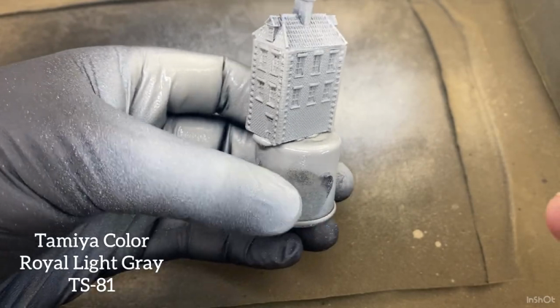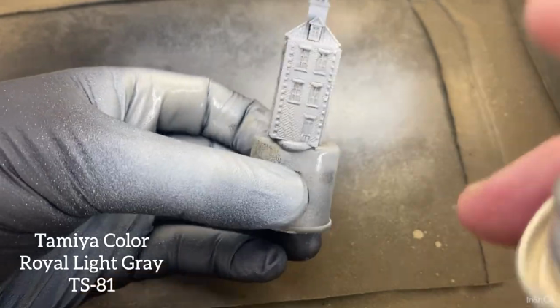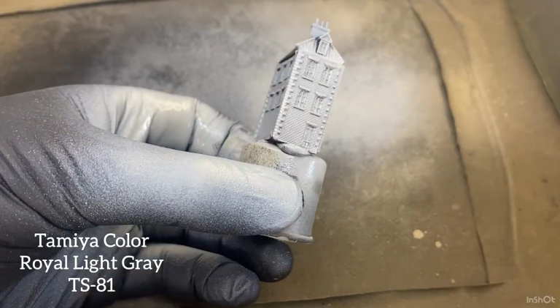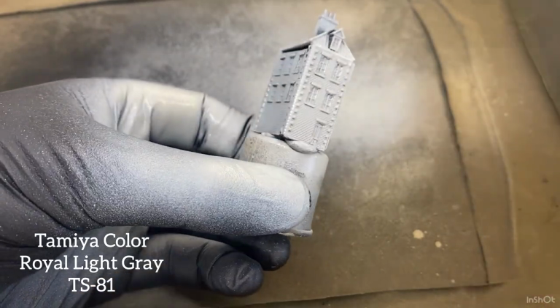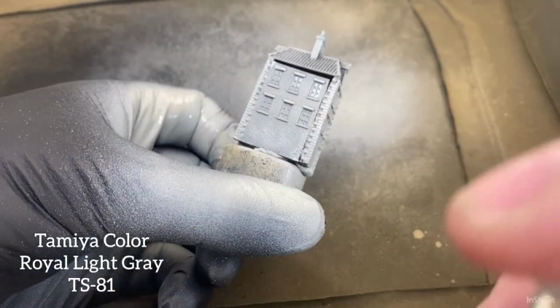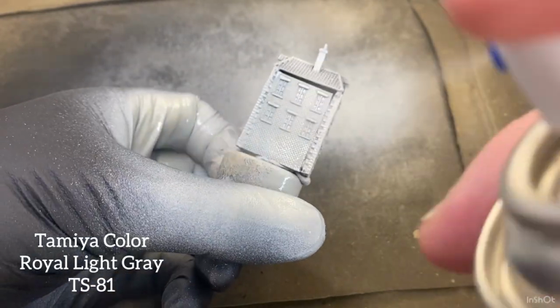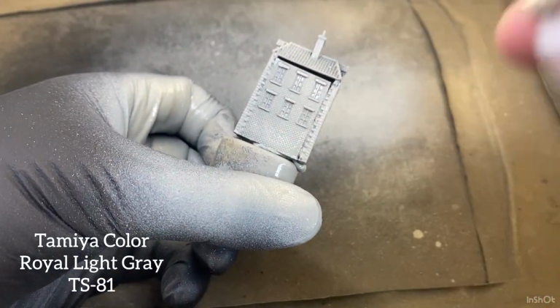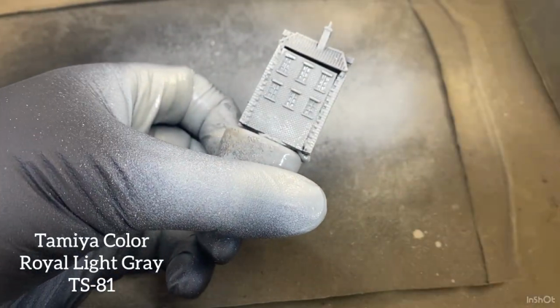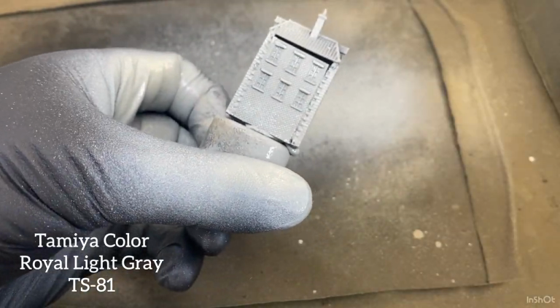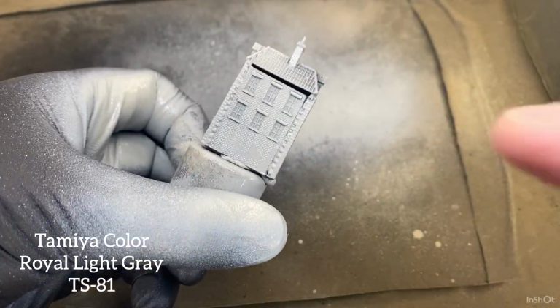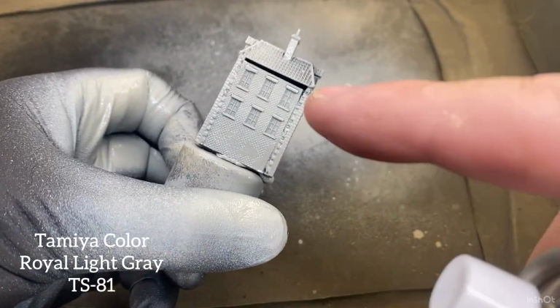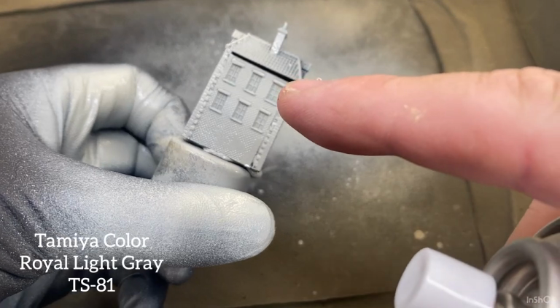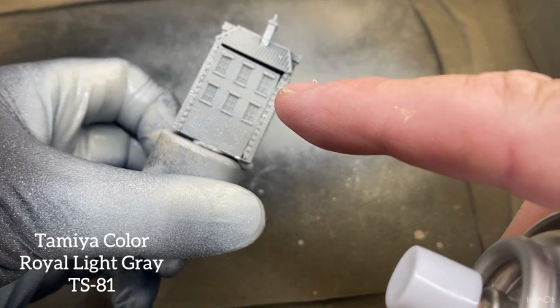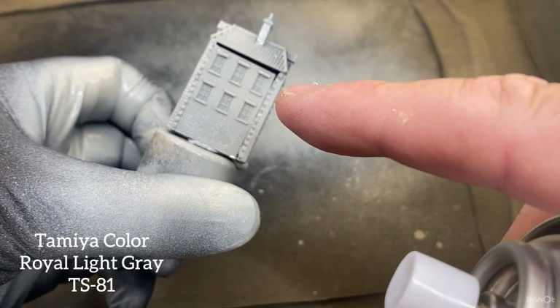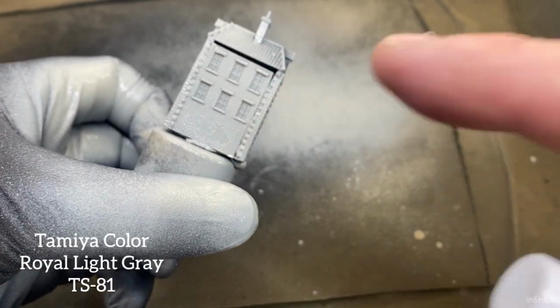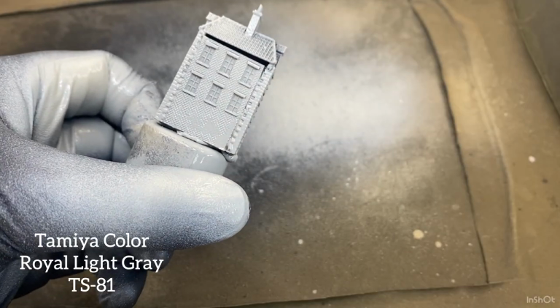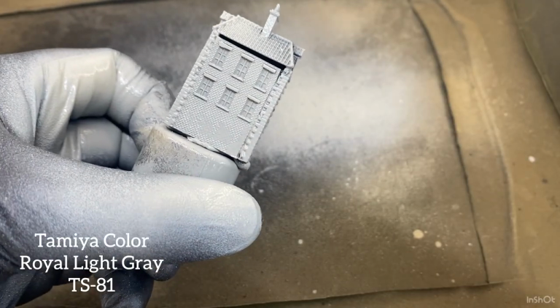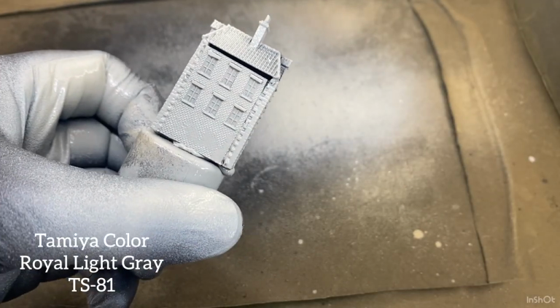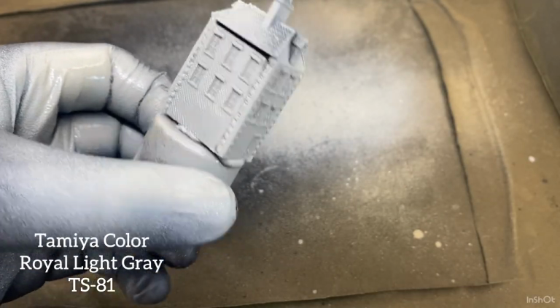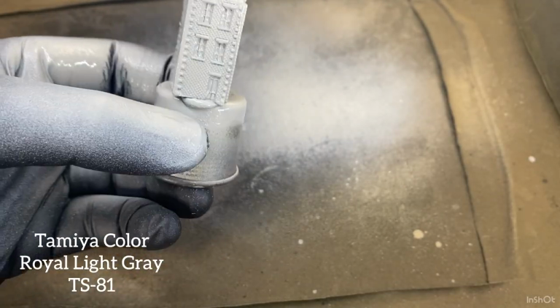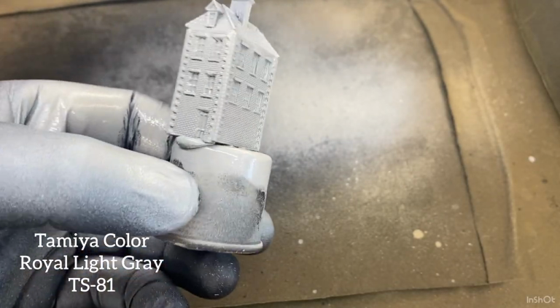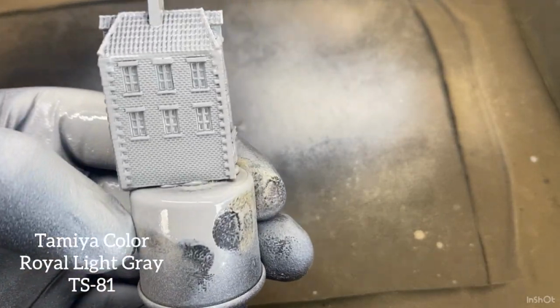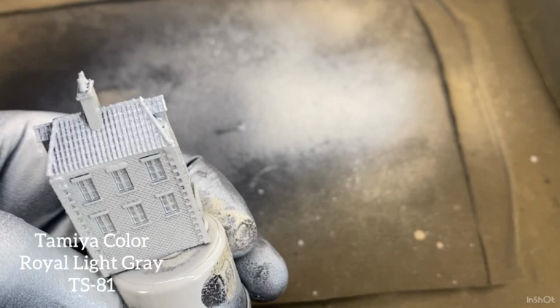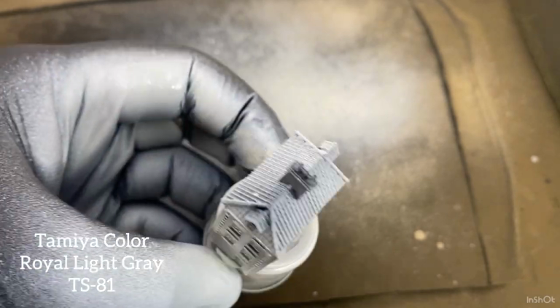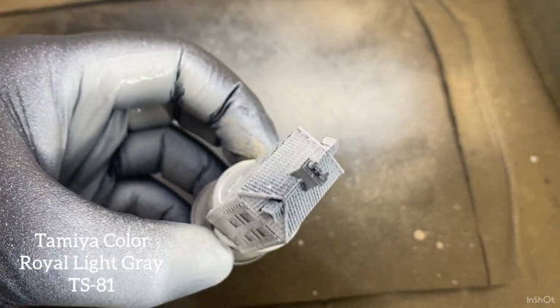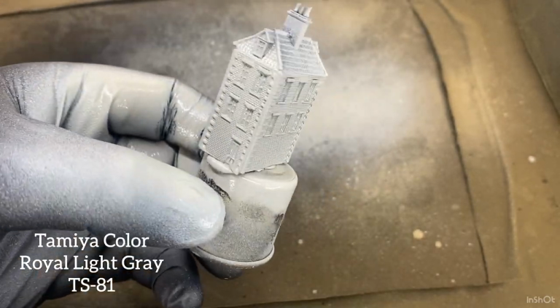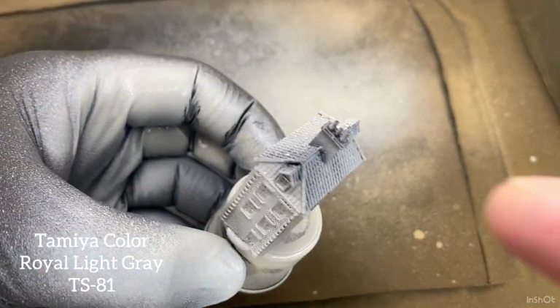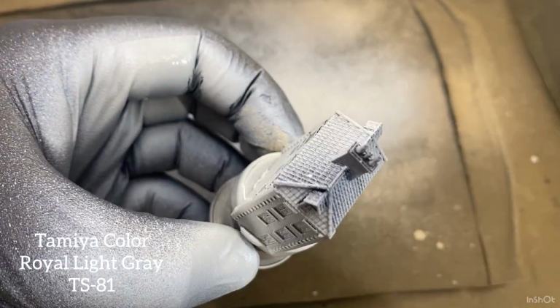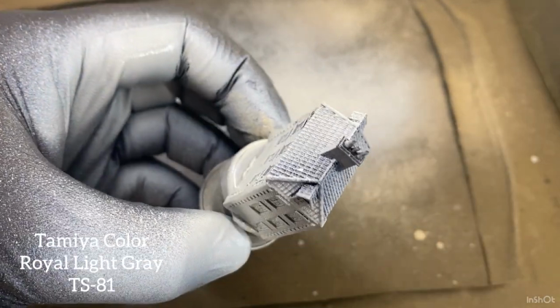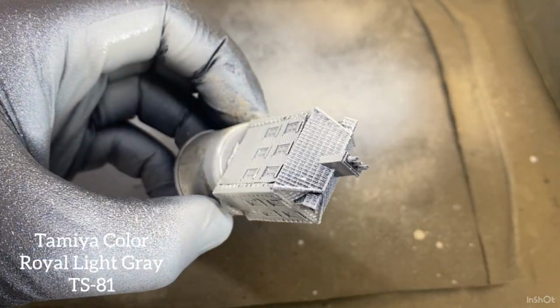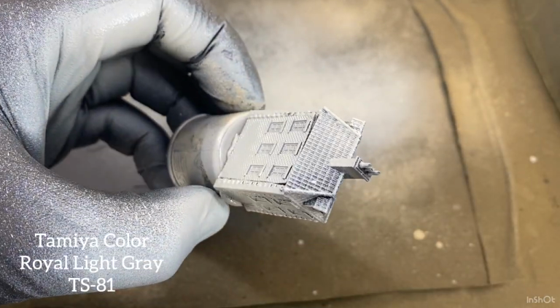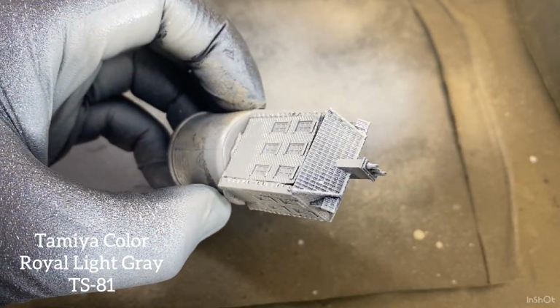We'll dry brush it red to give that brick look. There's a little gap up the top here - we've got that on one building but not the other, so we'll look at that at some stage too. That's just priming the stone building - not worried about the roof because we'll paint that a different colour.